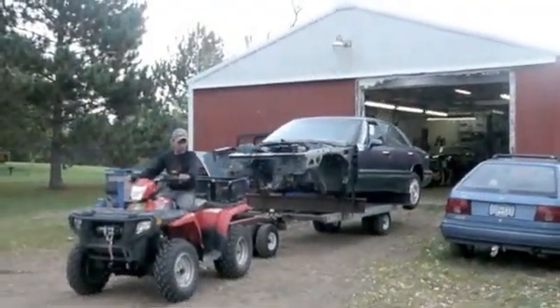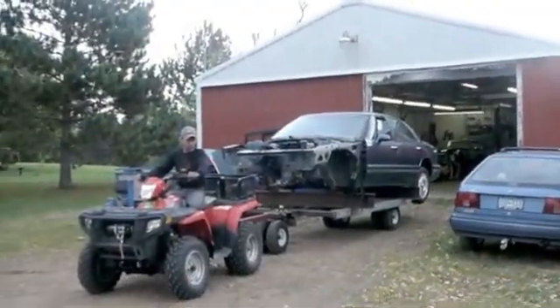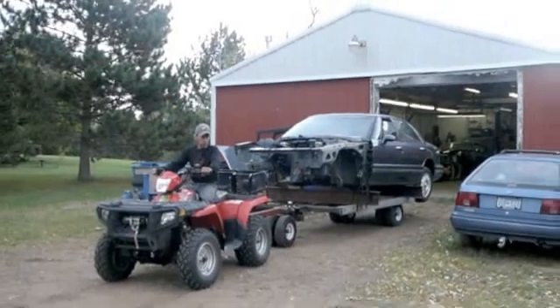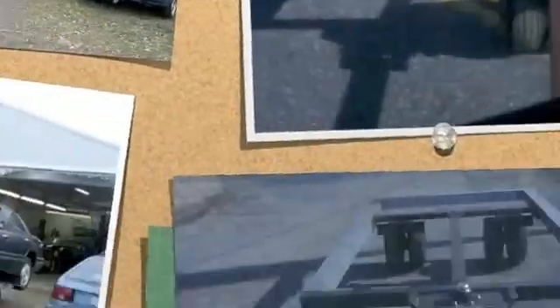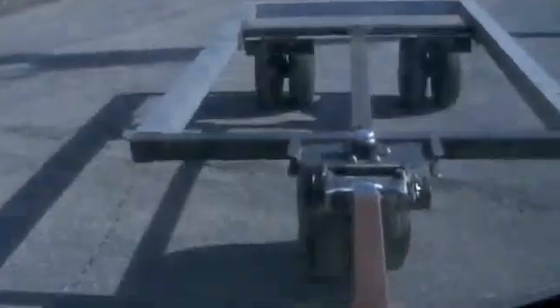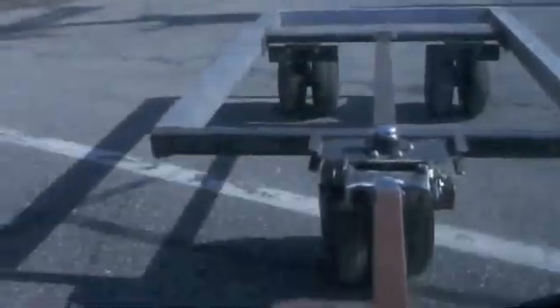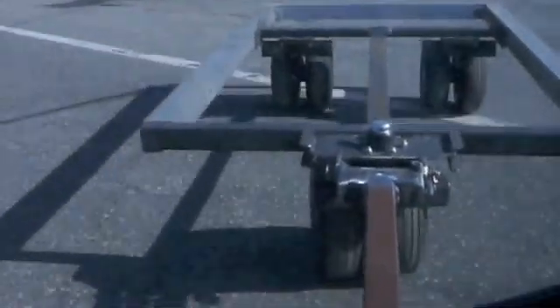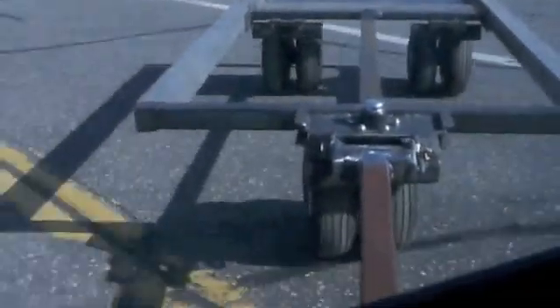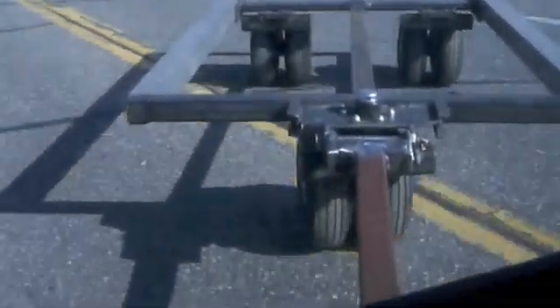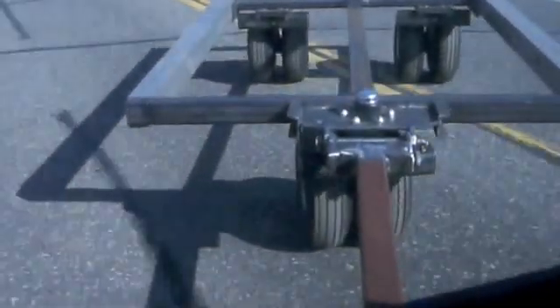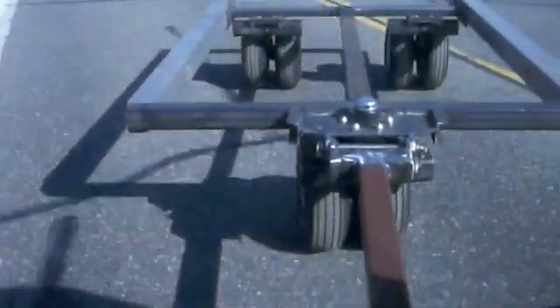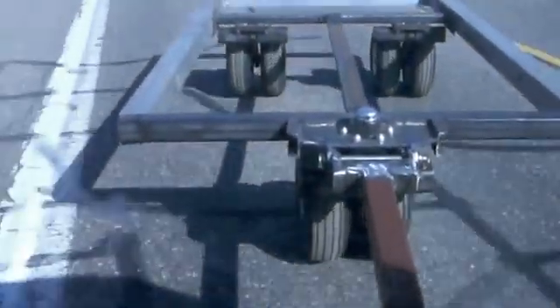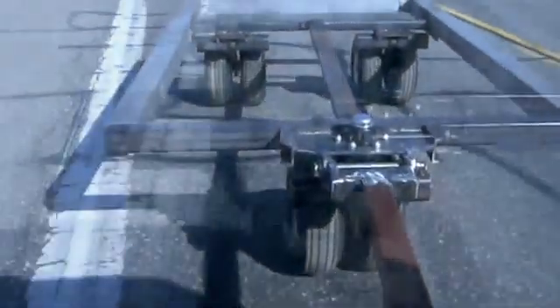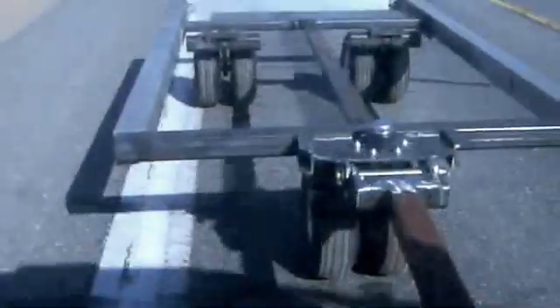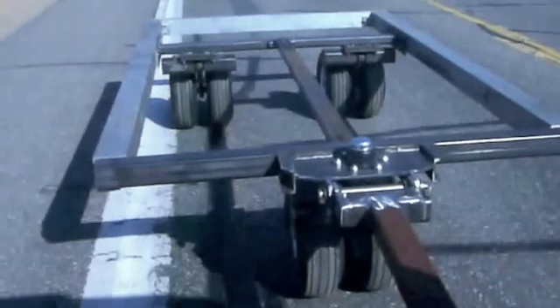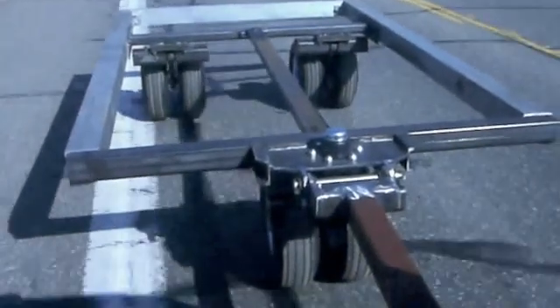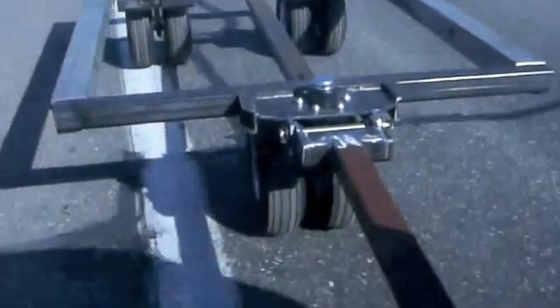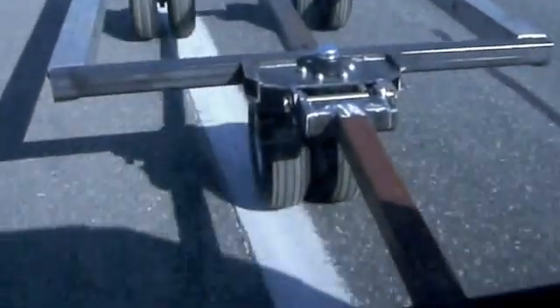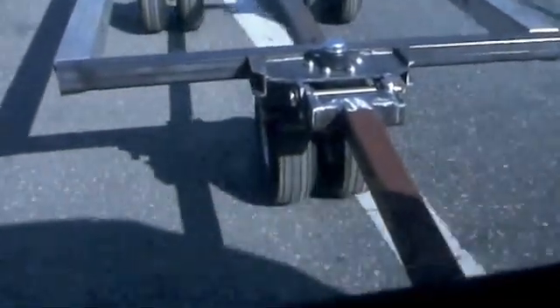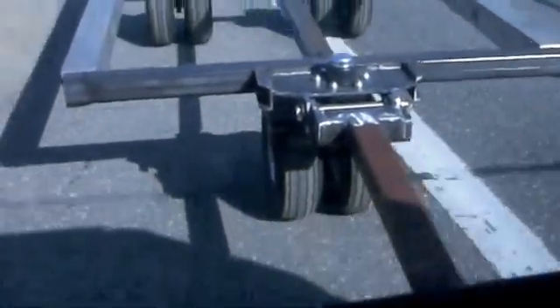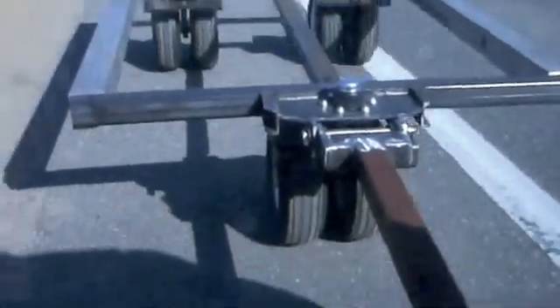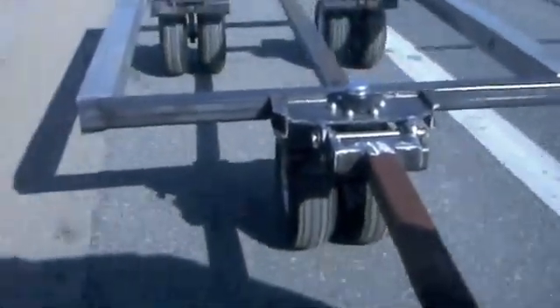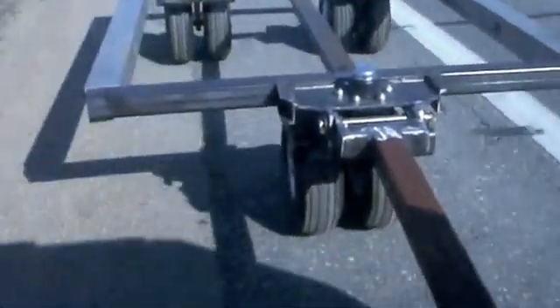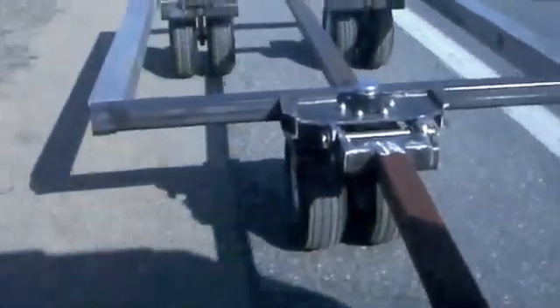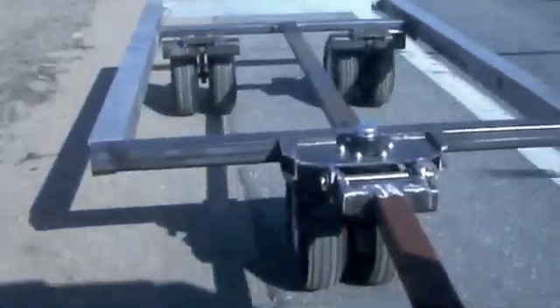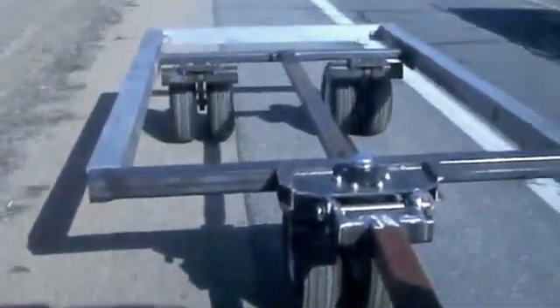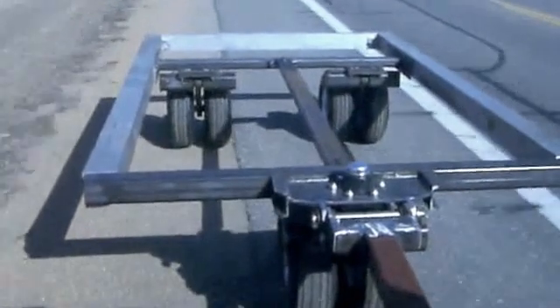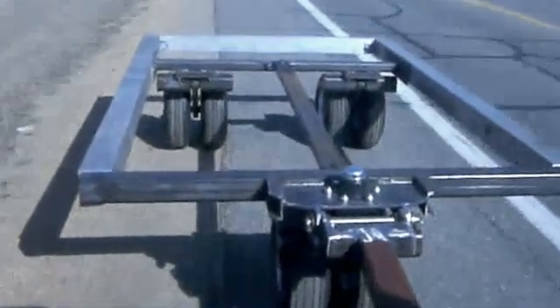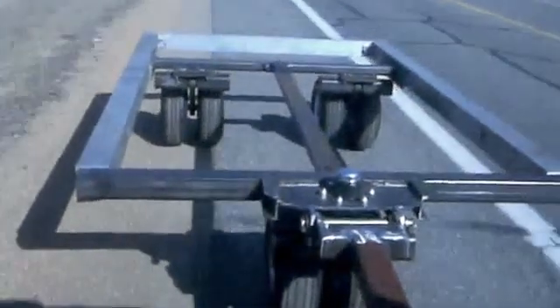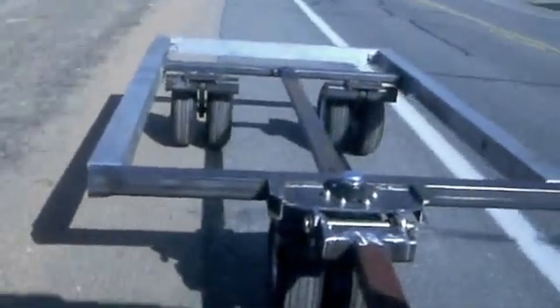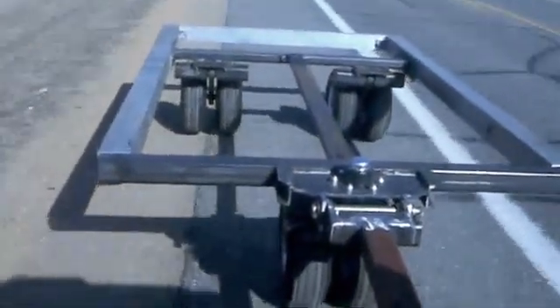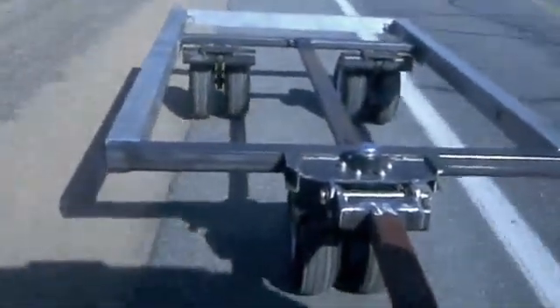And here's a little demonstration of it going down a highway. You can see we pulled off at the edge of the road because there was a car coming, and you can see the wheels run straight and true. Here's a little bit more of it going down a highway. Thanks for watching.